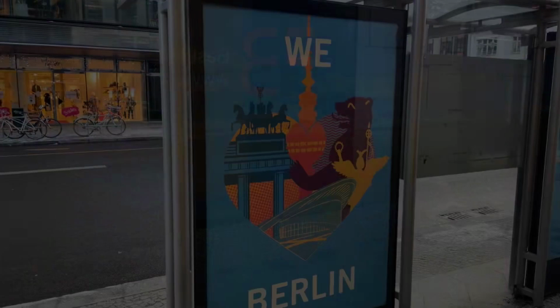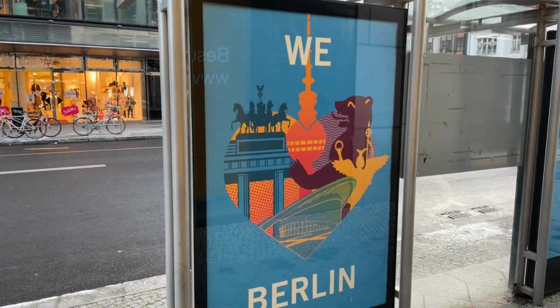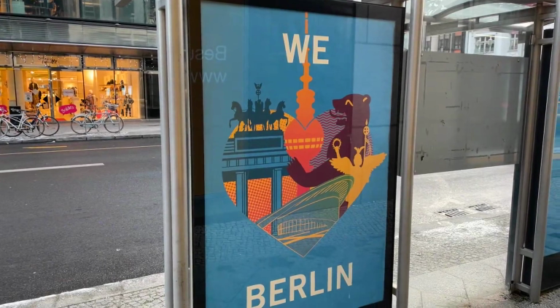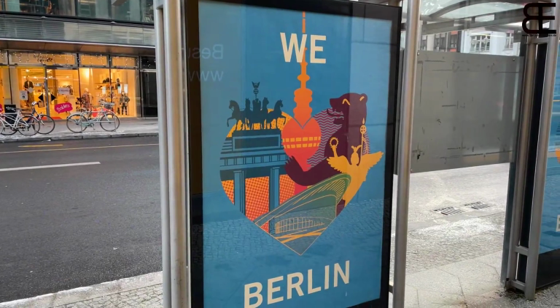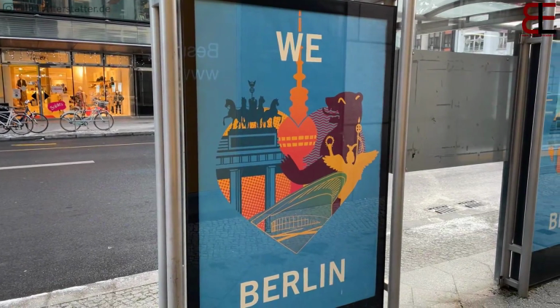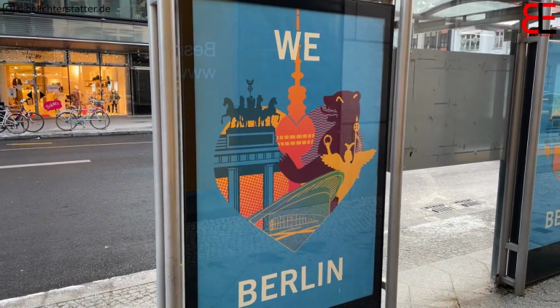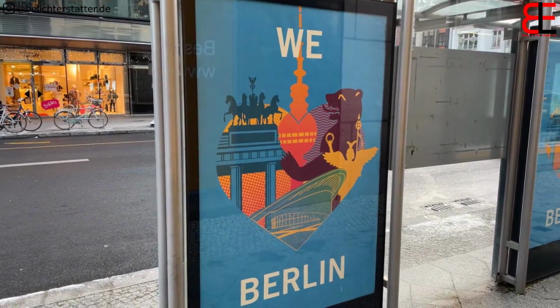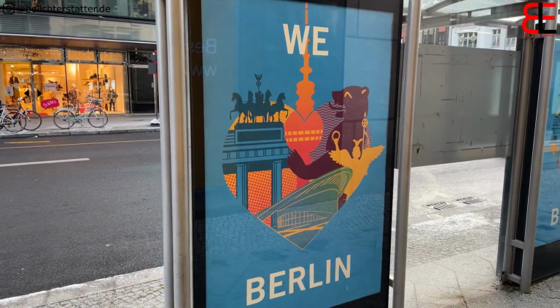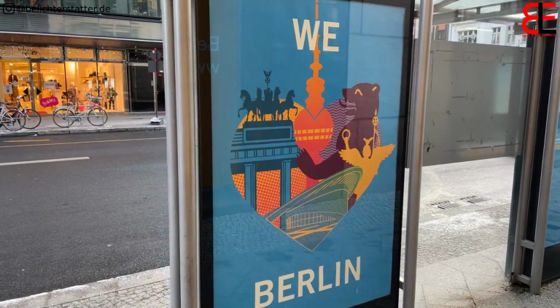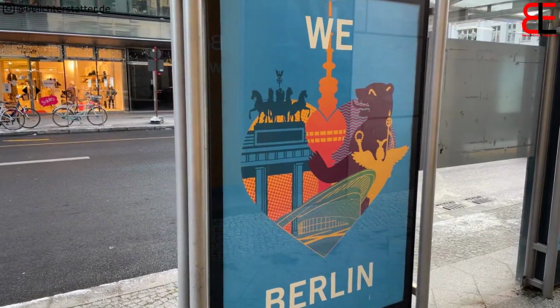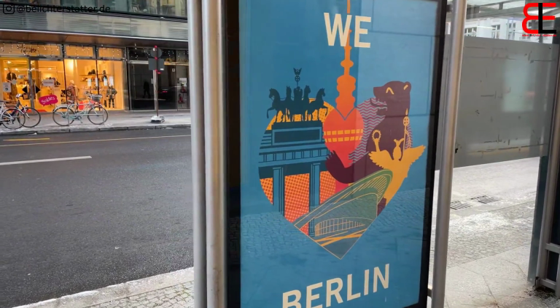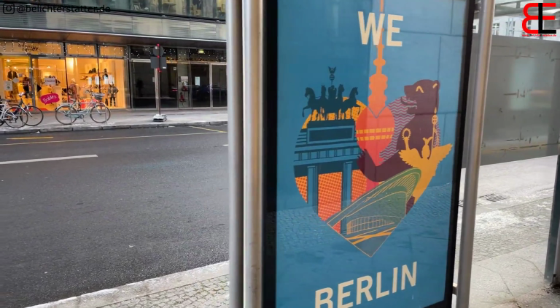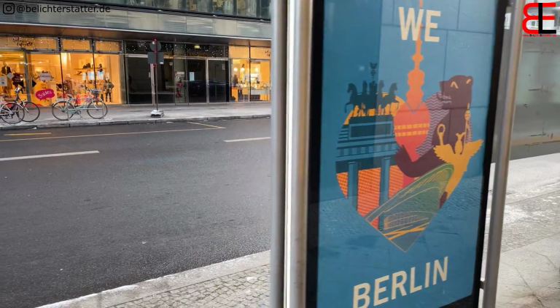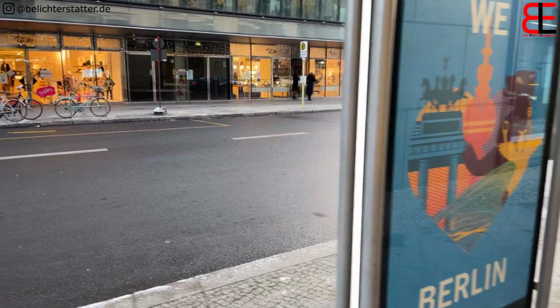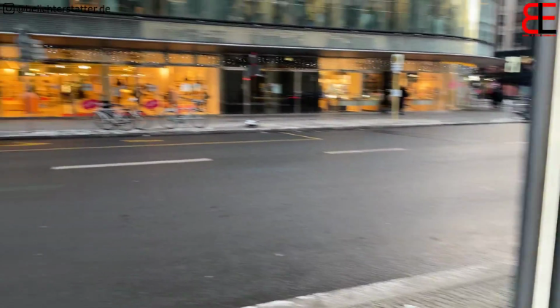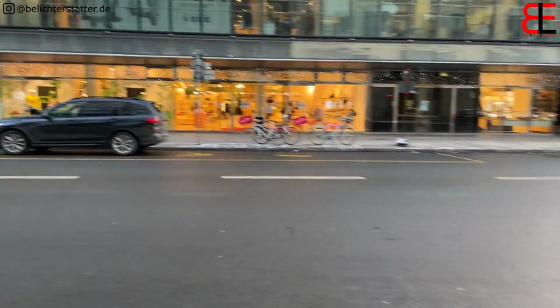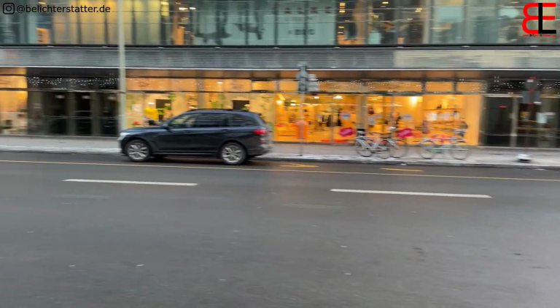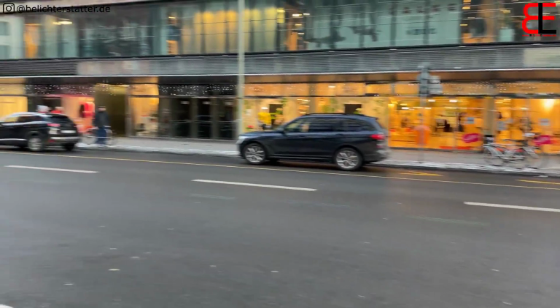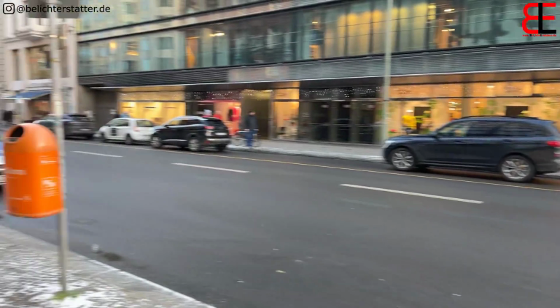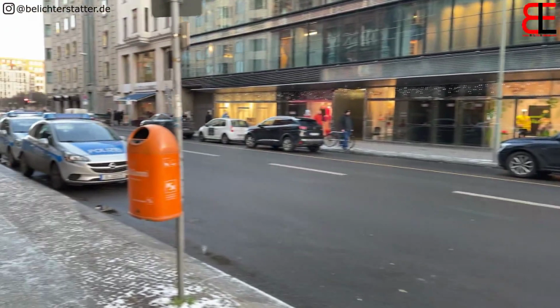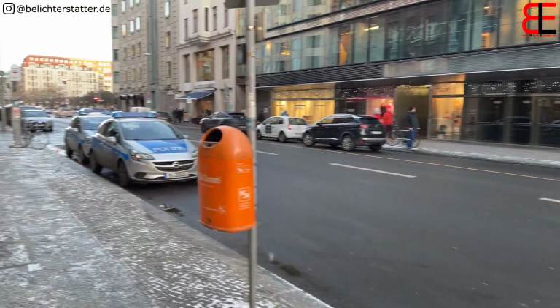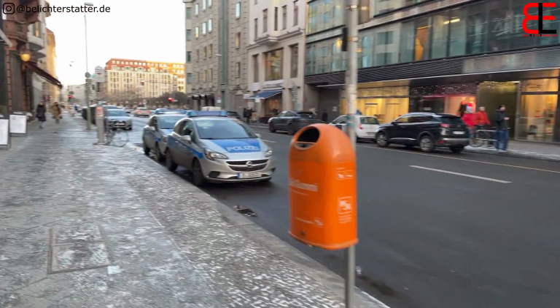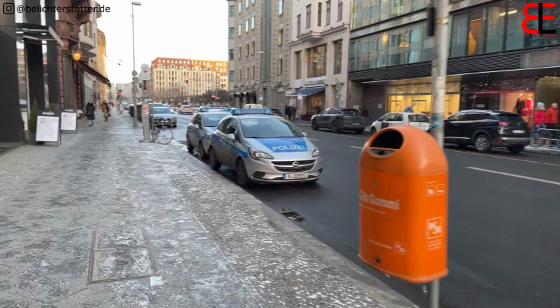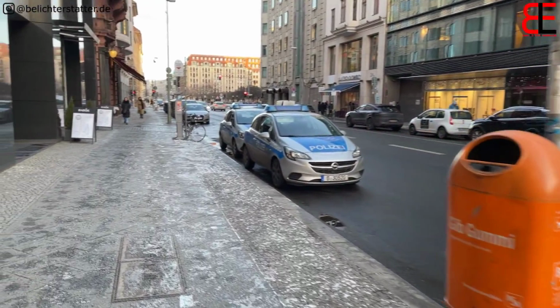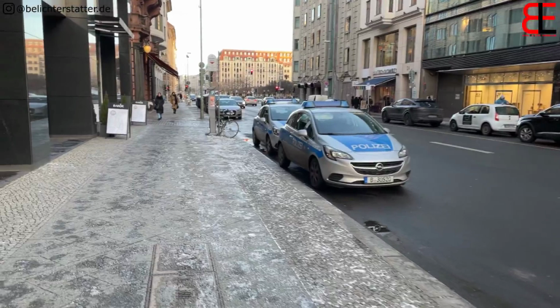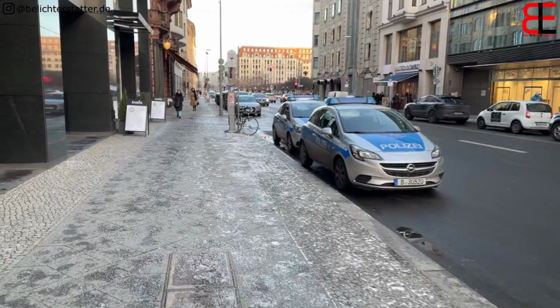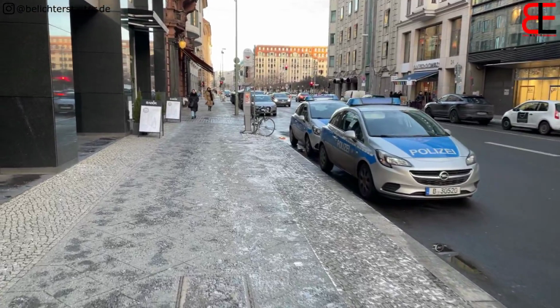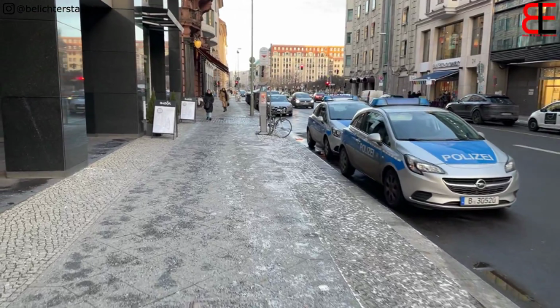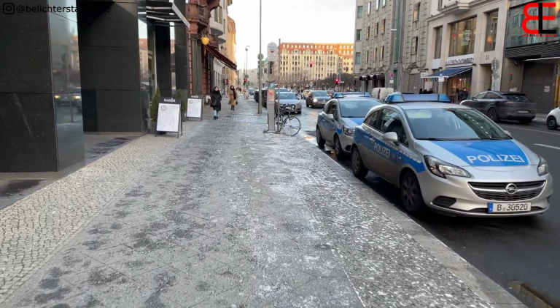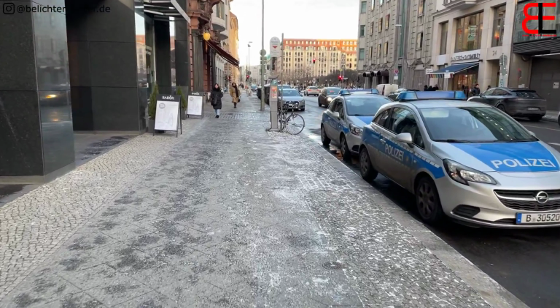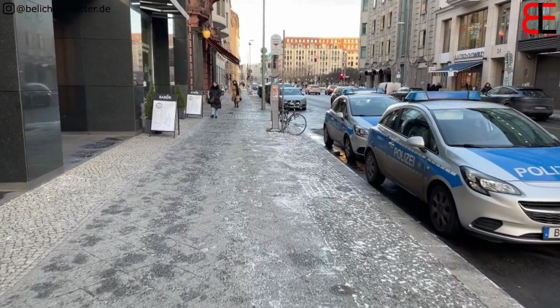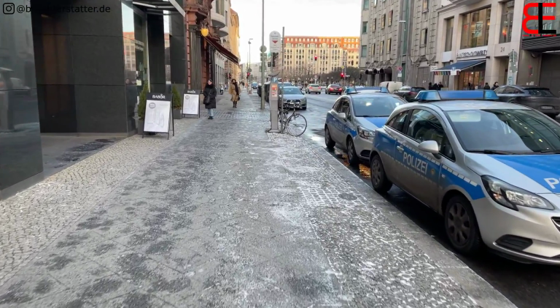Von der Friedrichstraße, wieder auf Berlin, auf der Französischen Straße, in die Richtung Gendarmenmarkt.